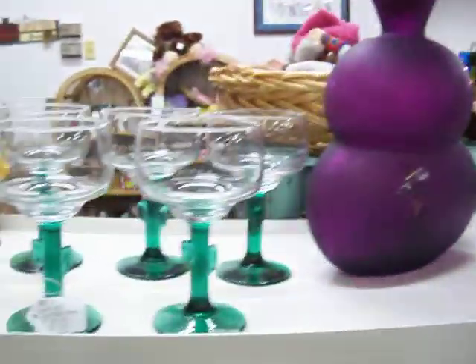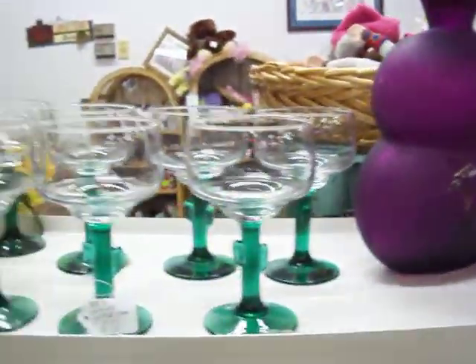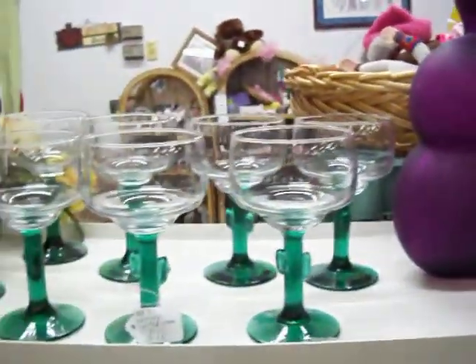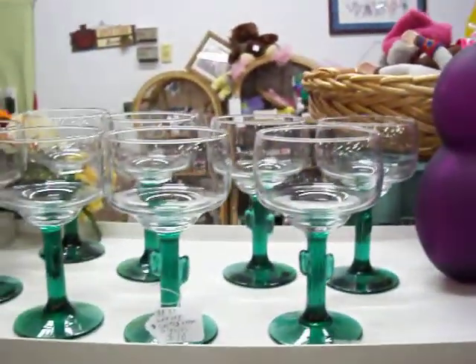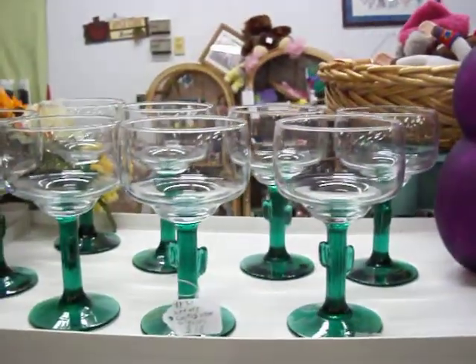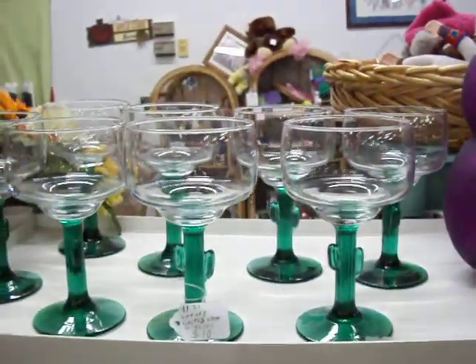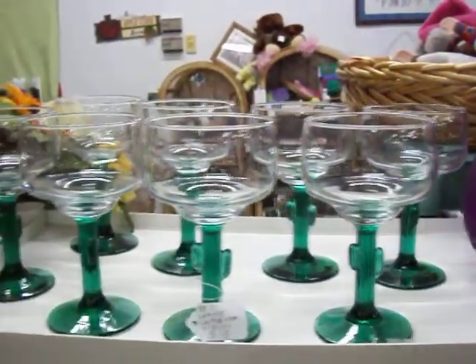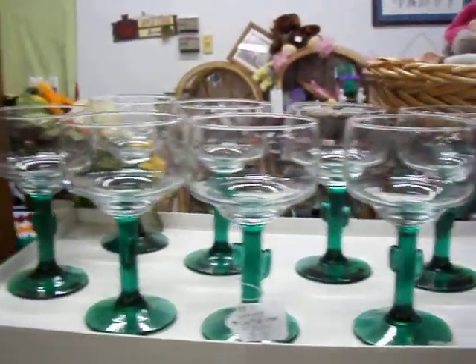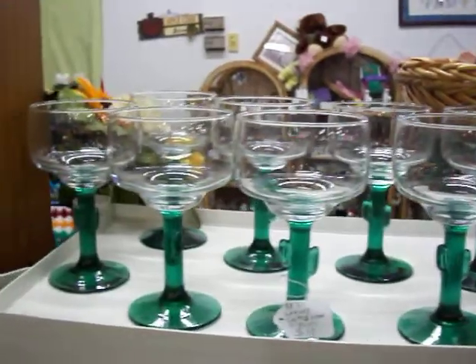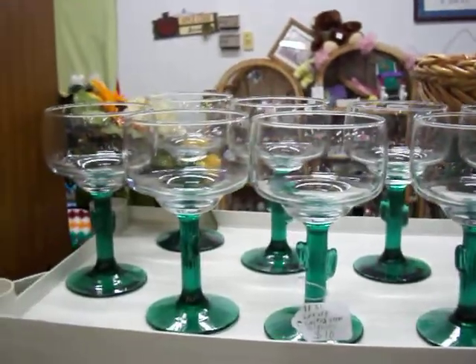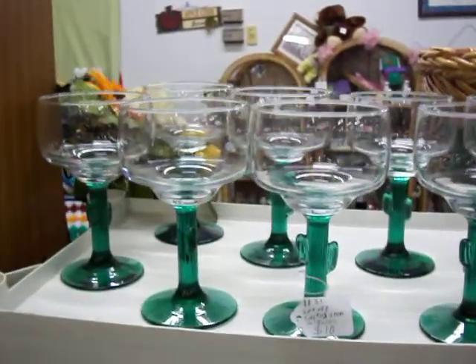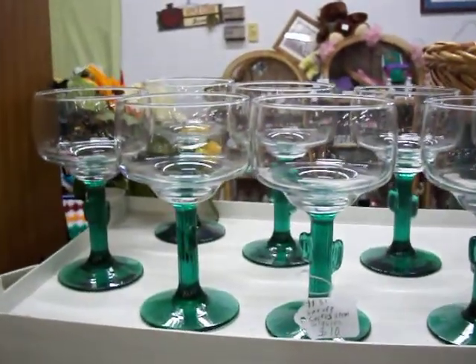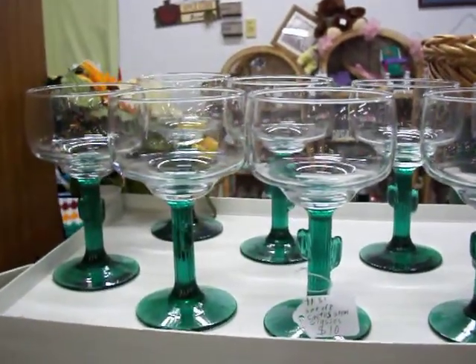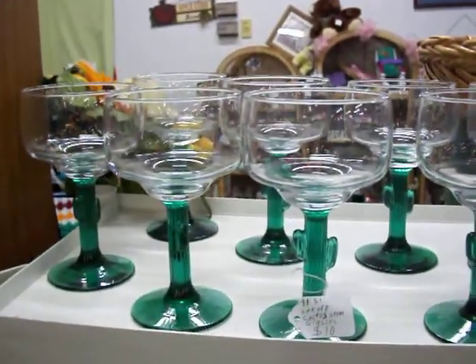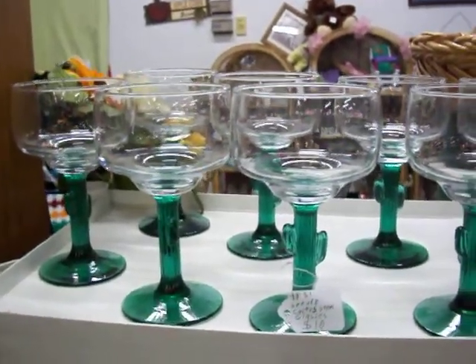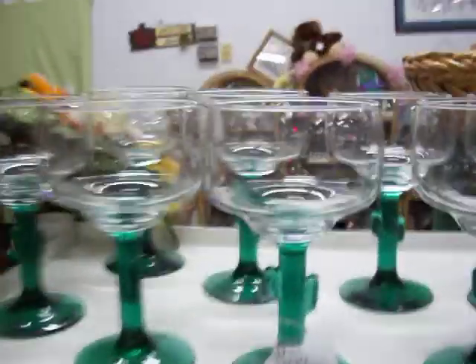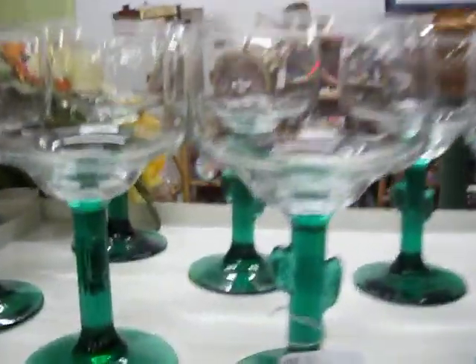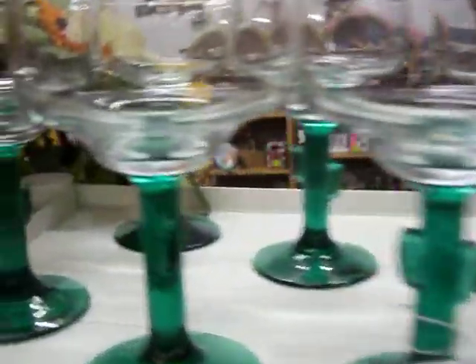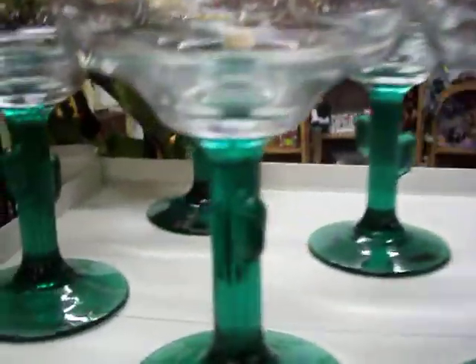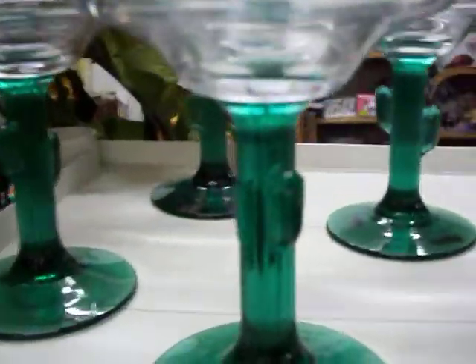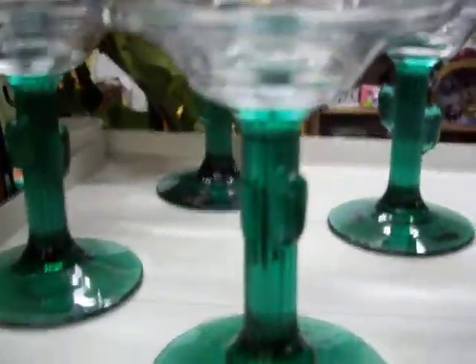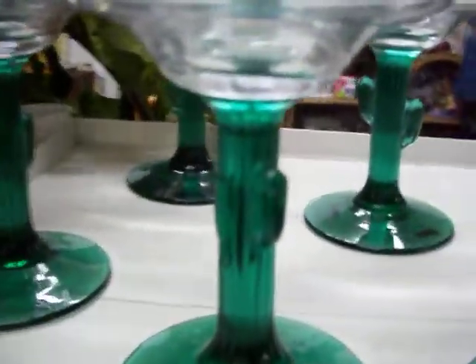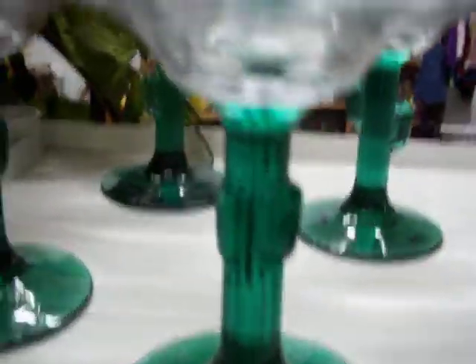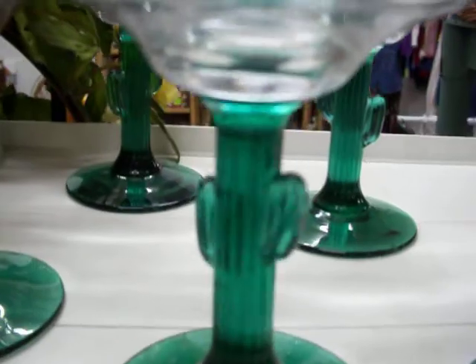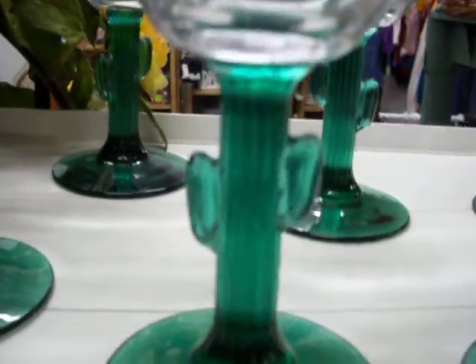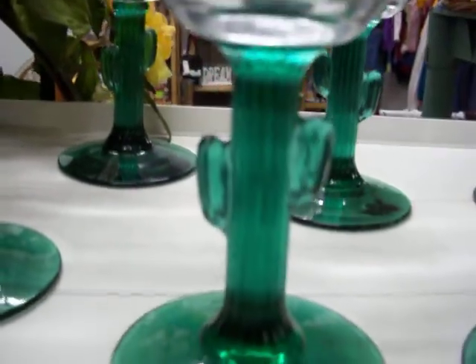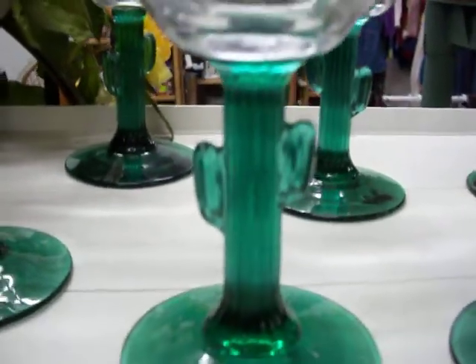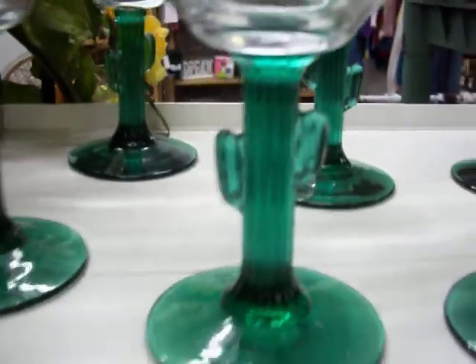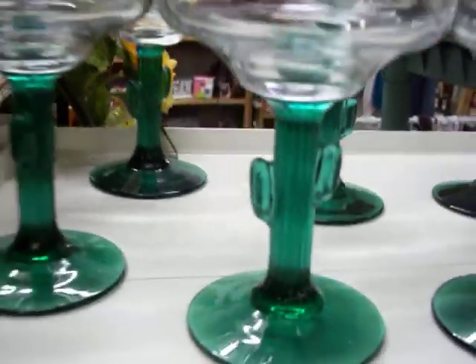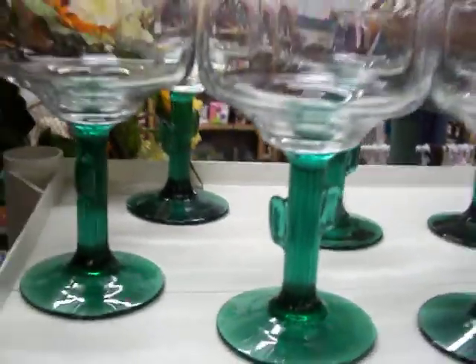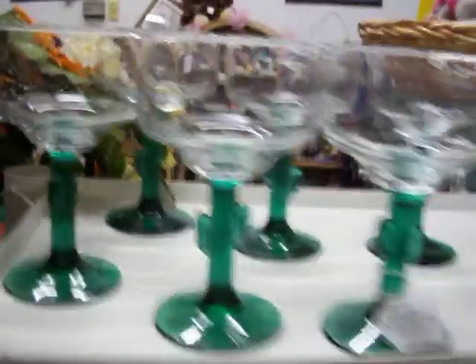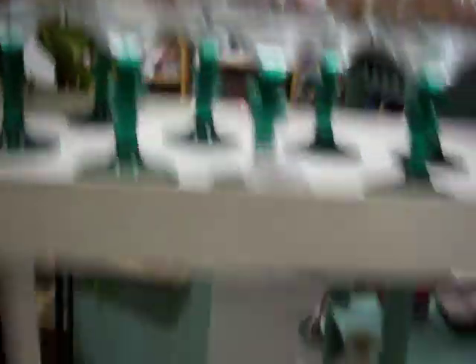I've got this set of margarita glasses — it's an 8 piece set with little decorative cactus shaped stems on them. That's $10 for the set.